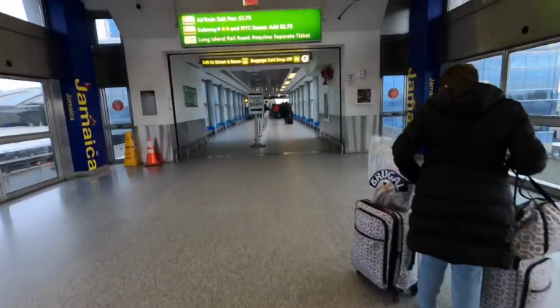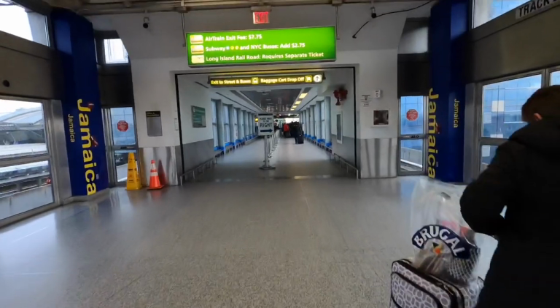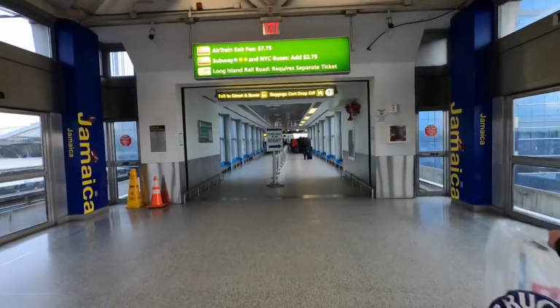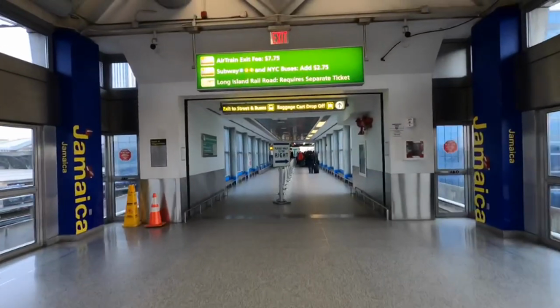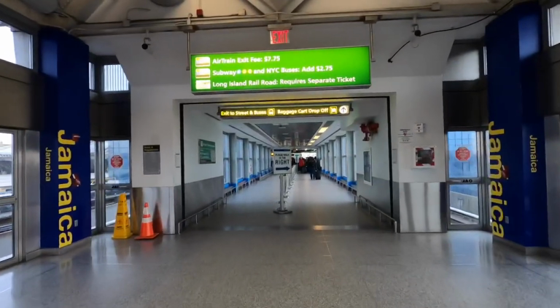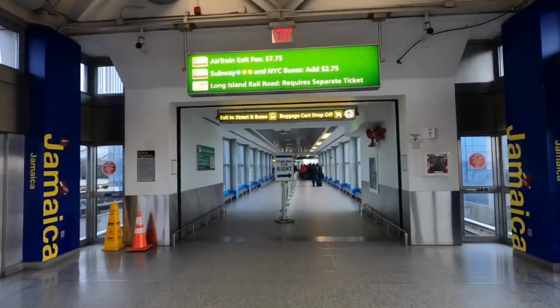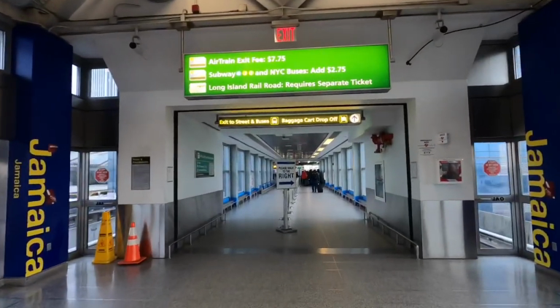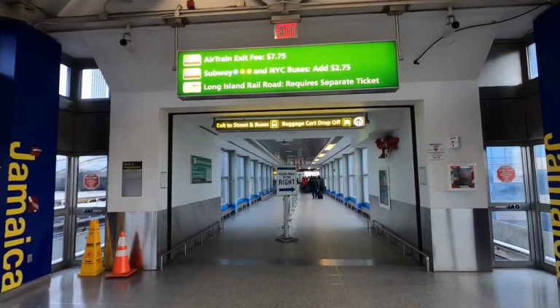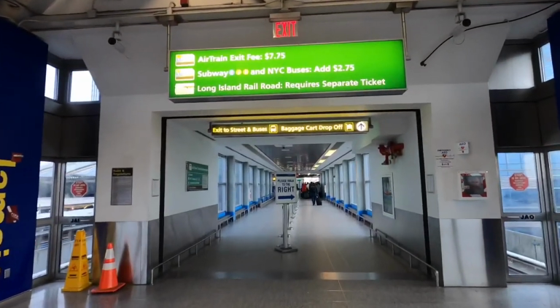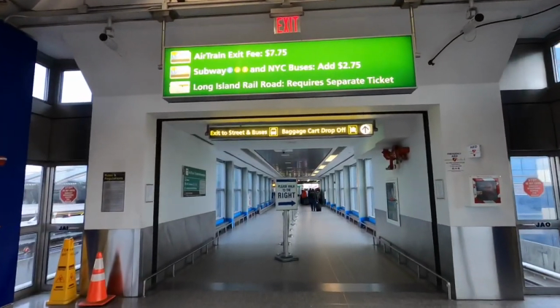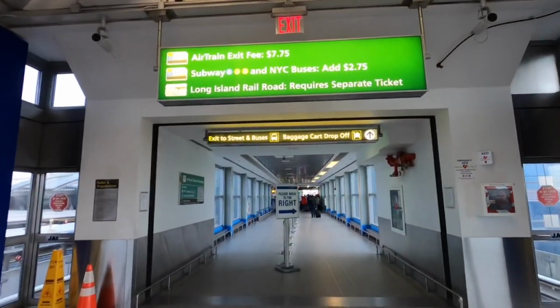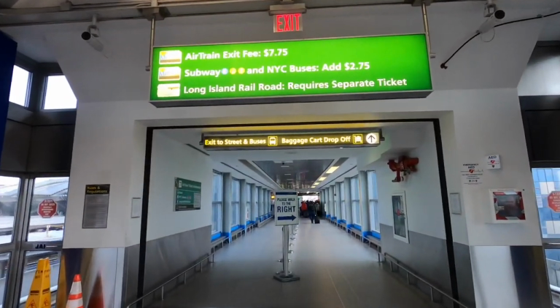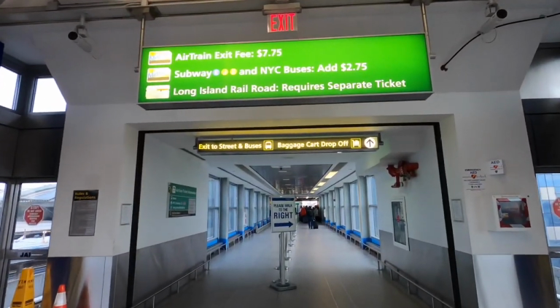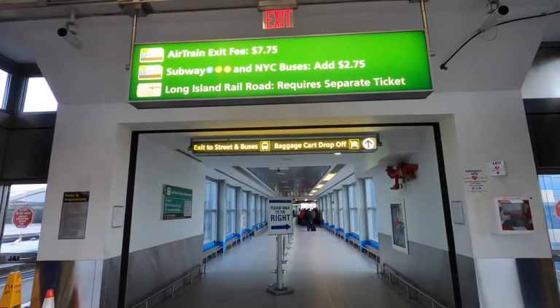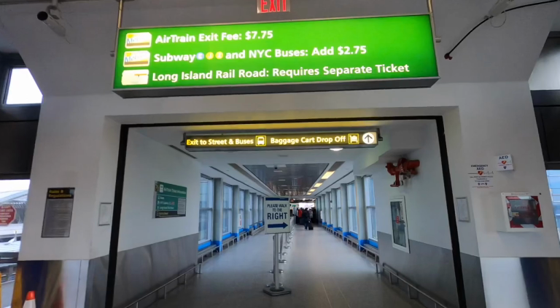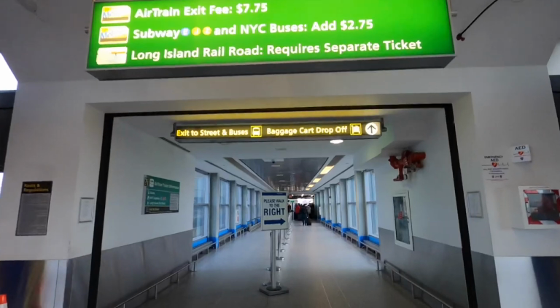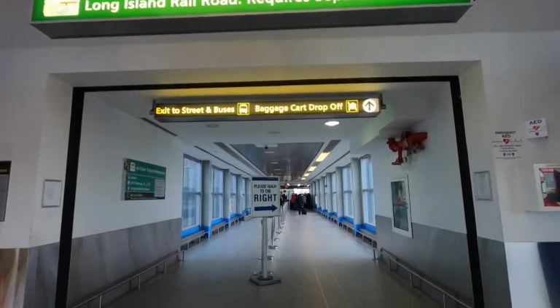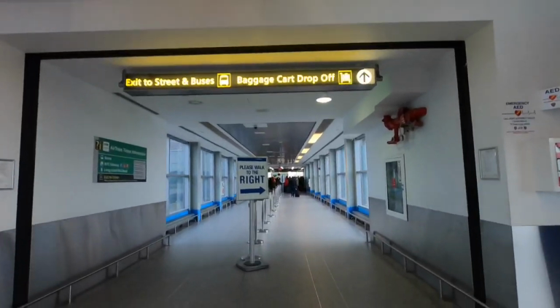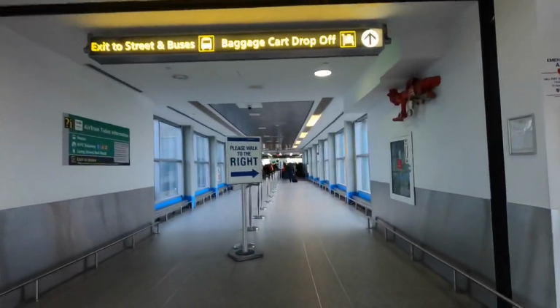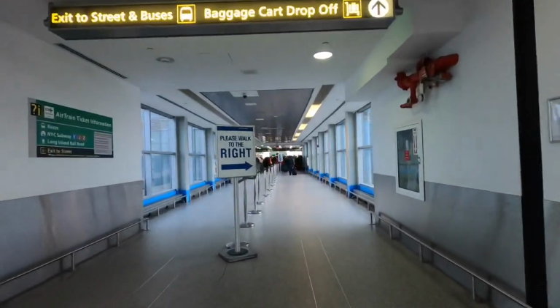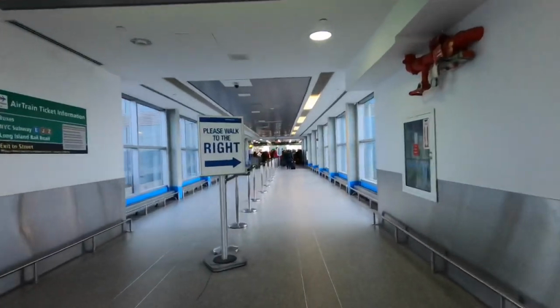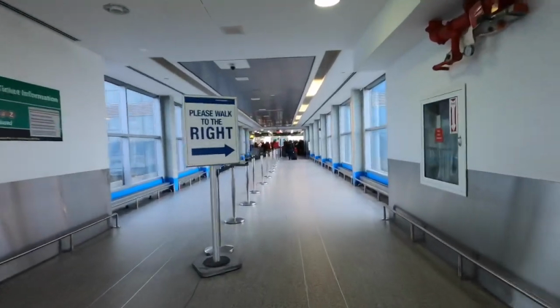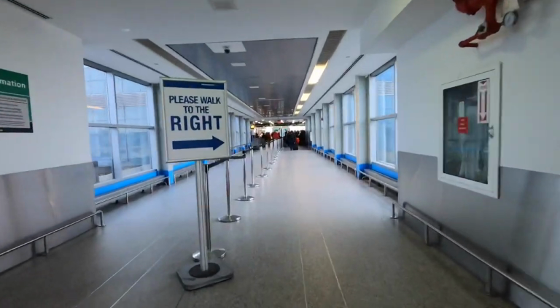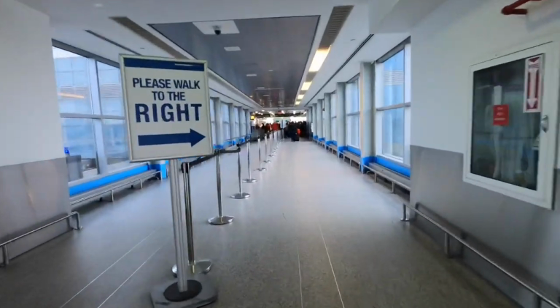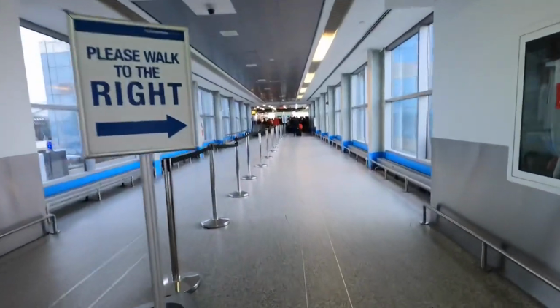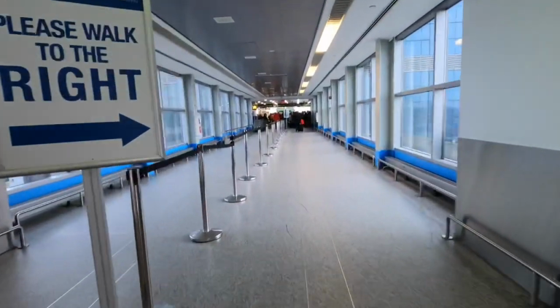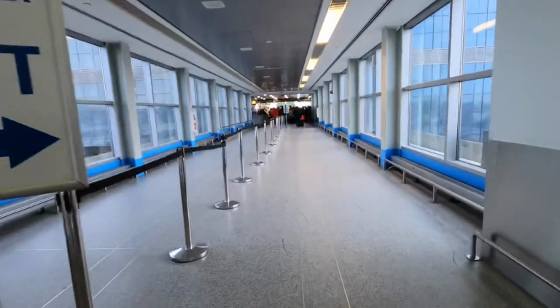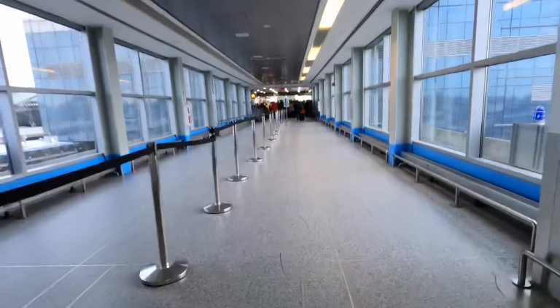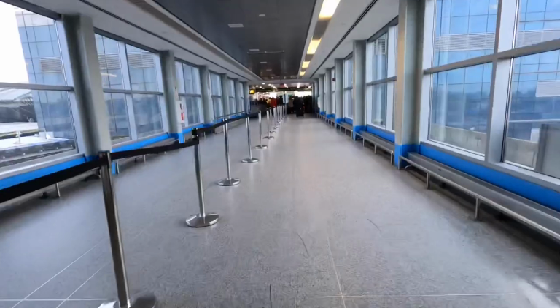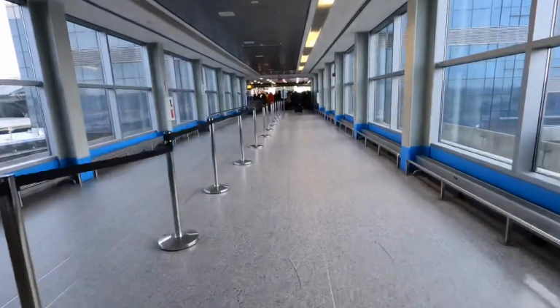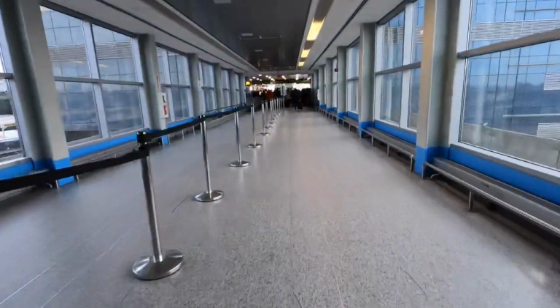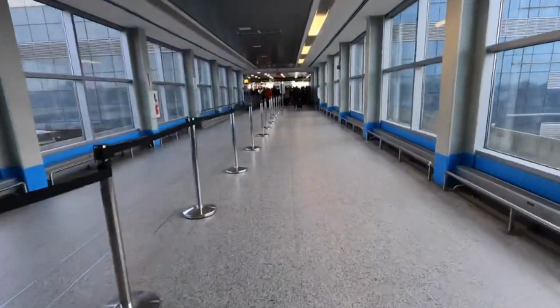To exit the AirTrain we need a MetroCard. The fare is $7.75. We're going to walk through this hallway here, and on the other side are ticket vending machines.